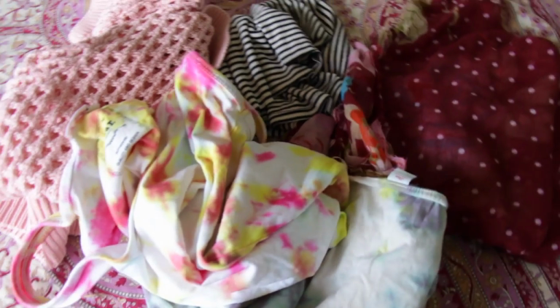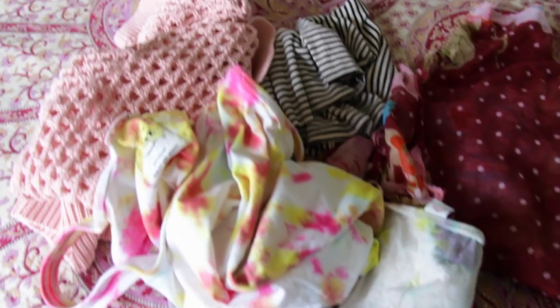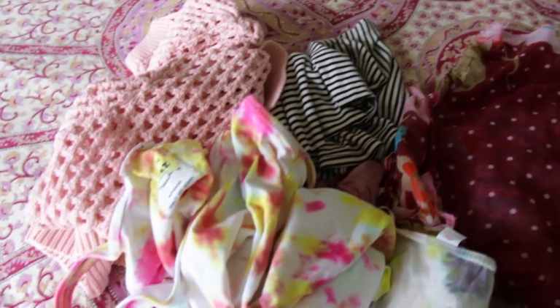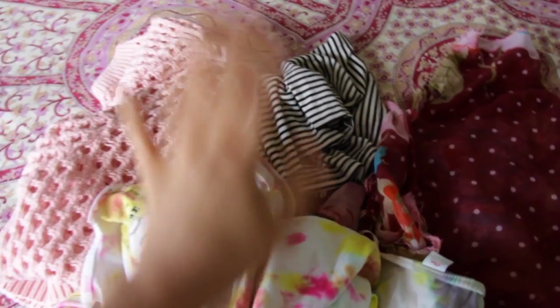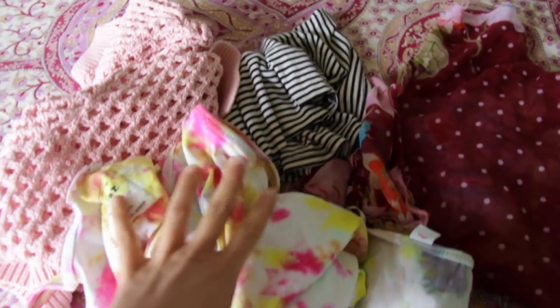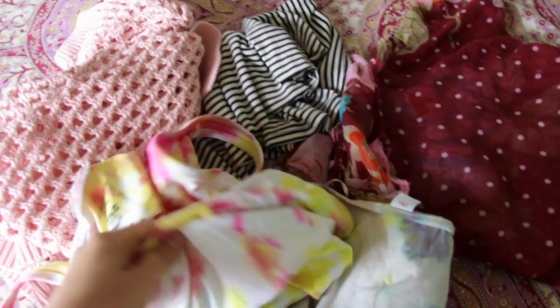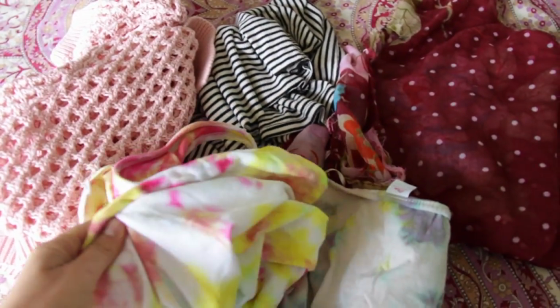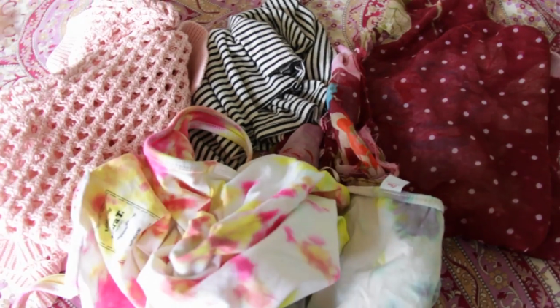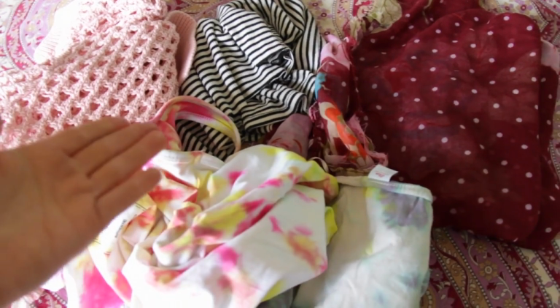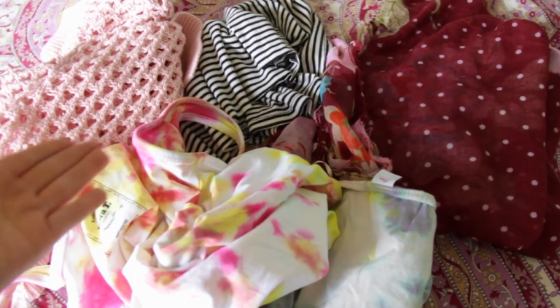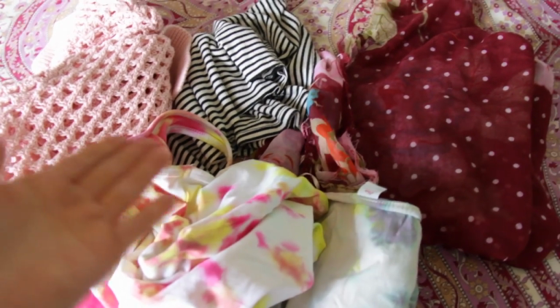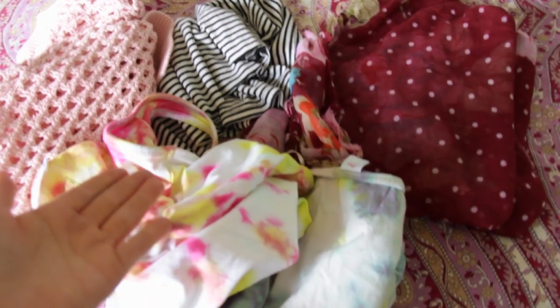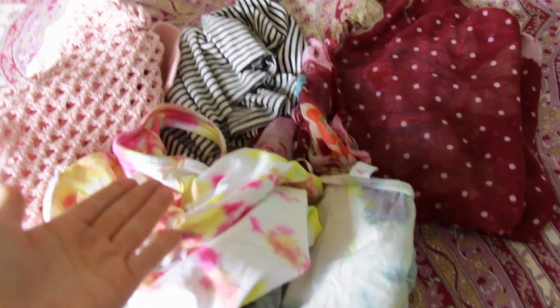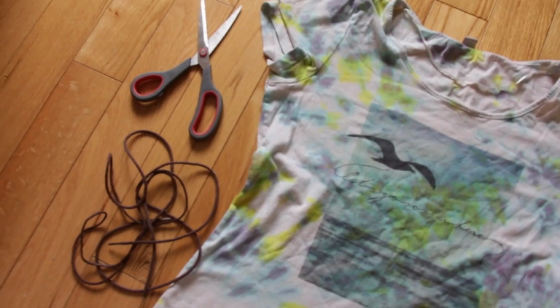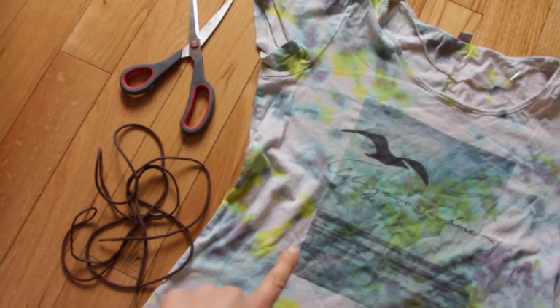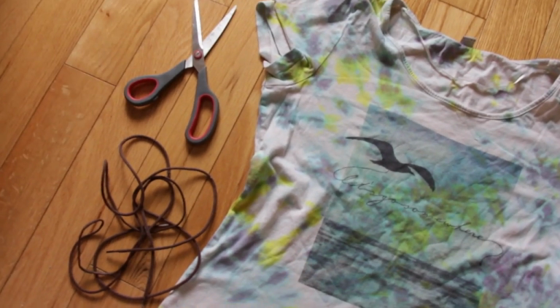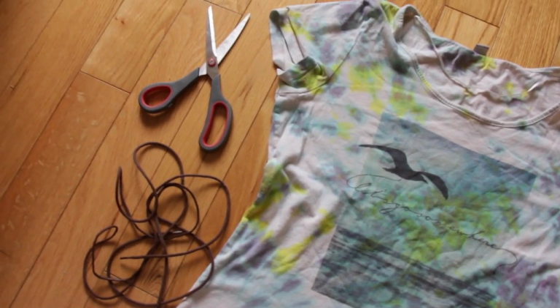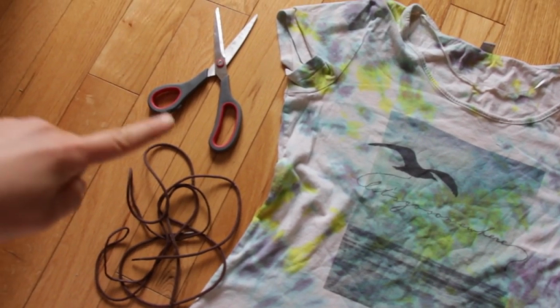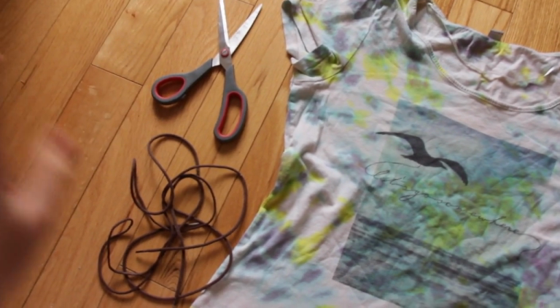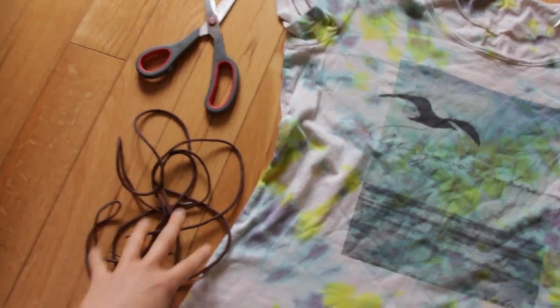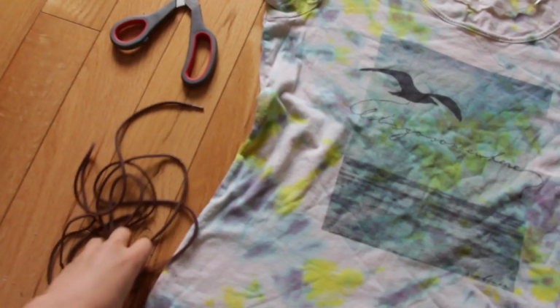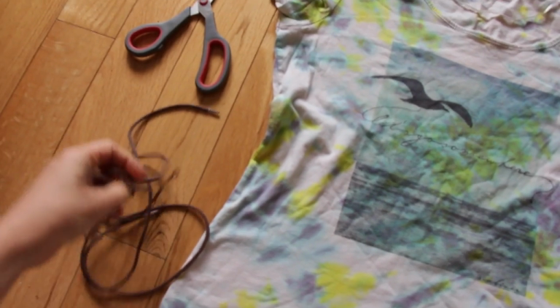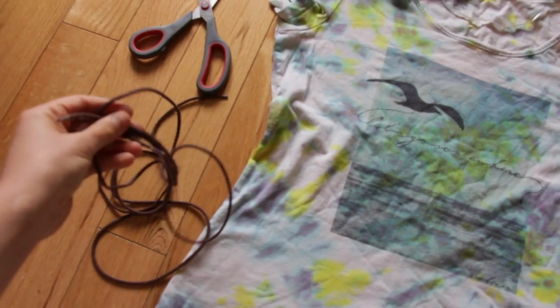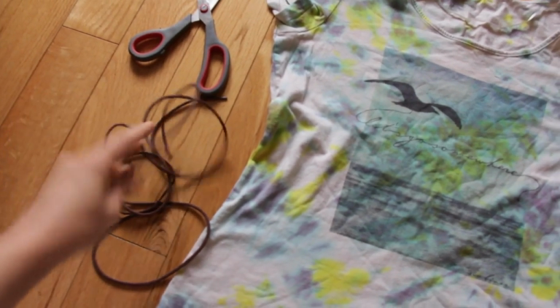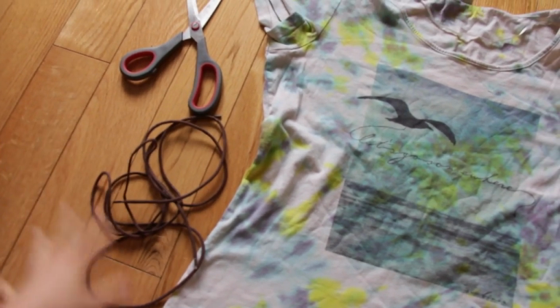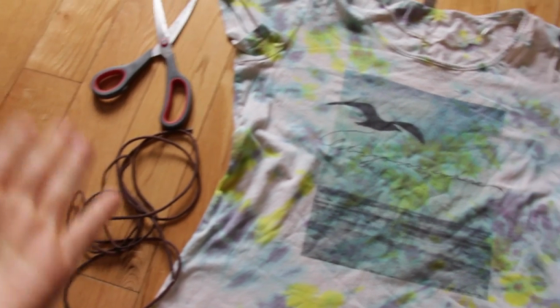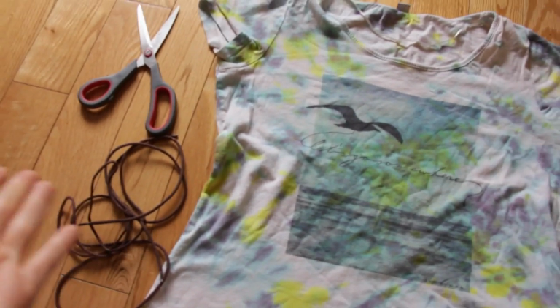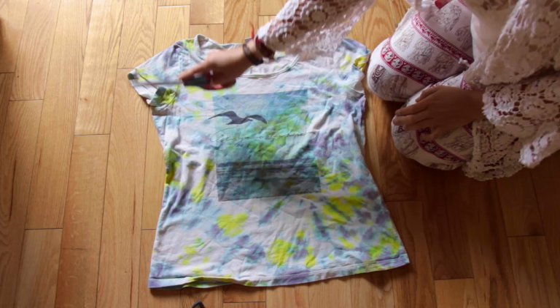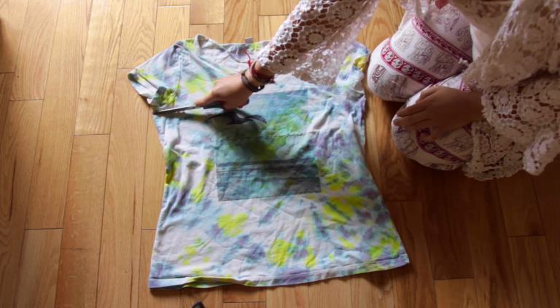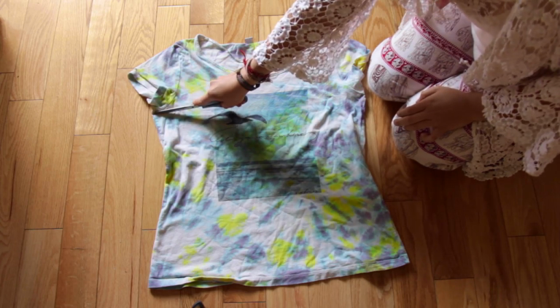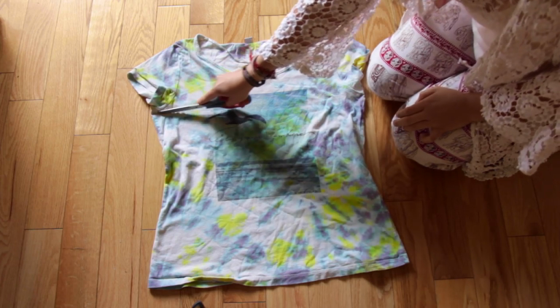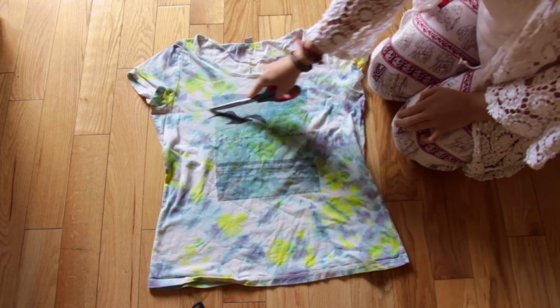First, start accumulating a bunch of old t-shirts or material that you won't be using anymore. You will need a t-shirt, scissors, some shoelace or any cord that you have at home, and a sewing machine.